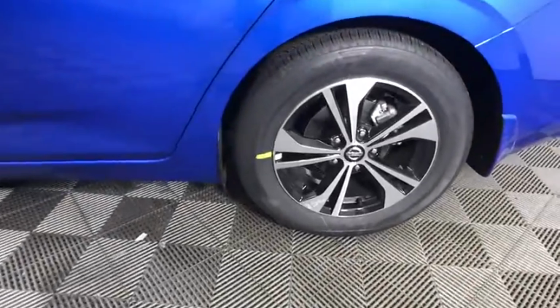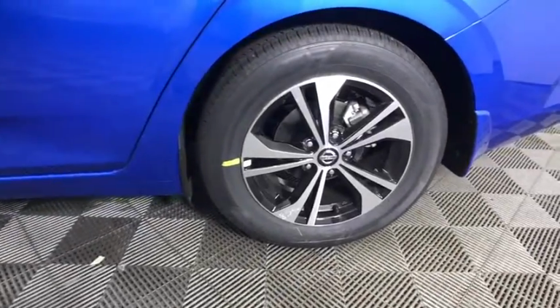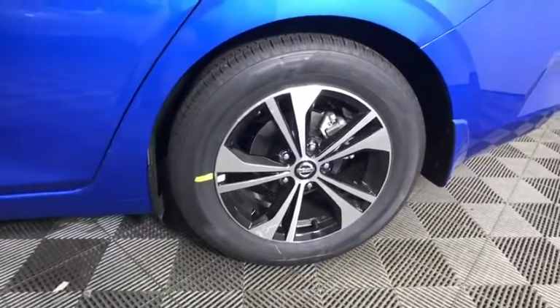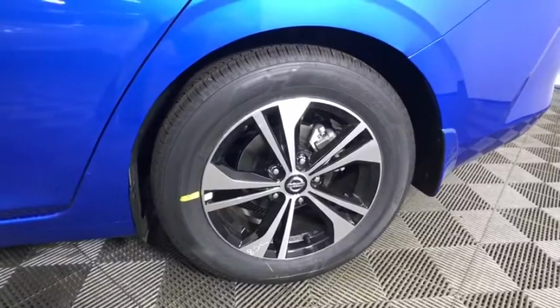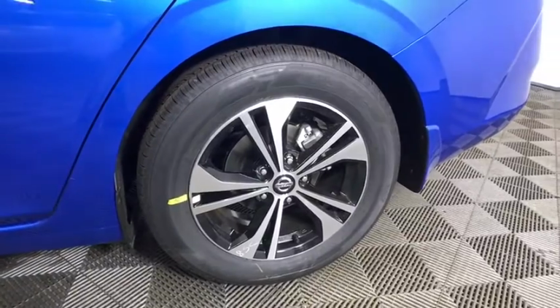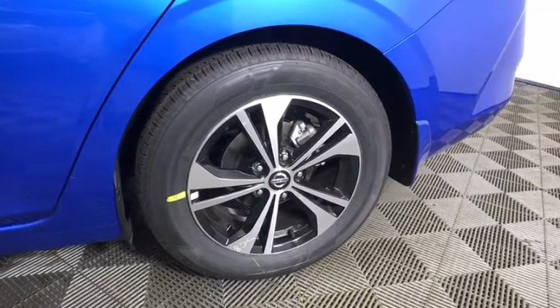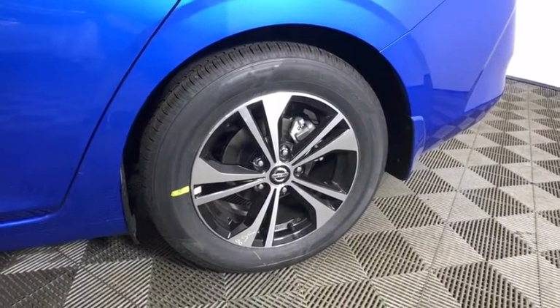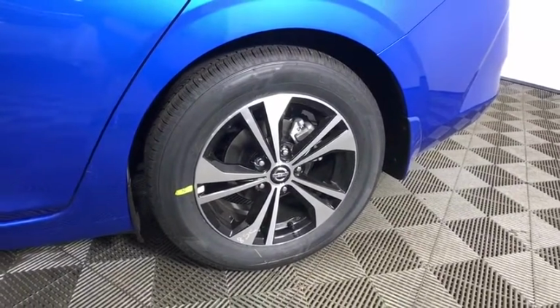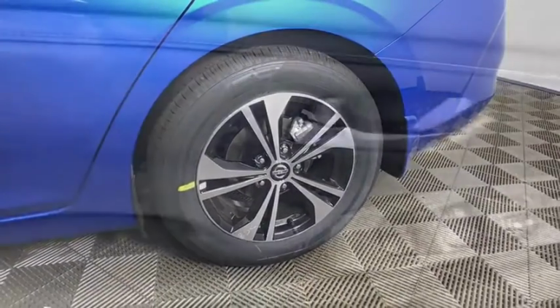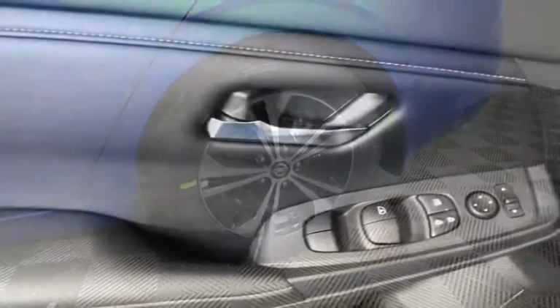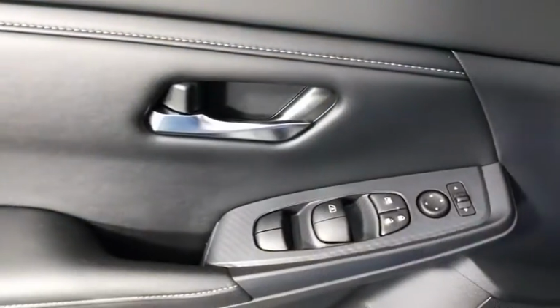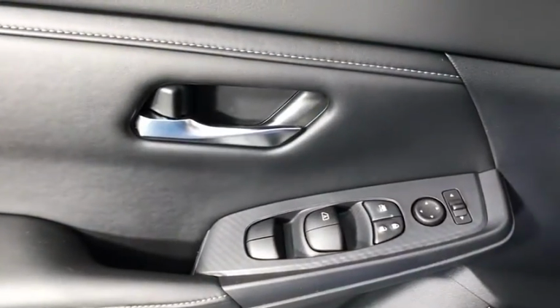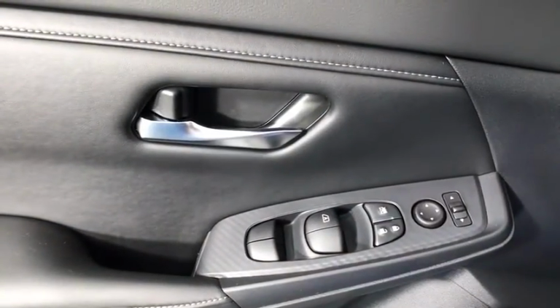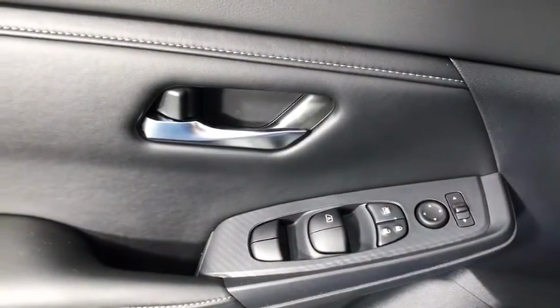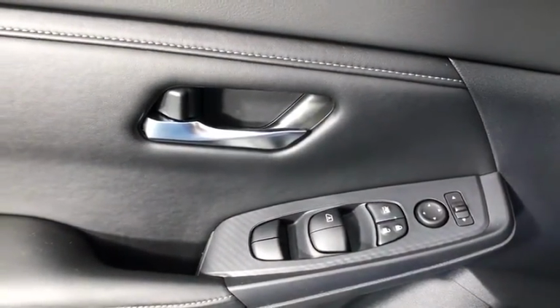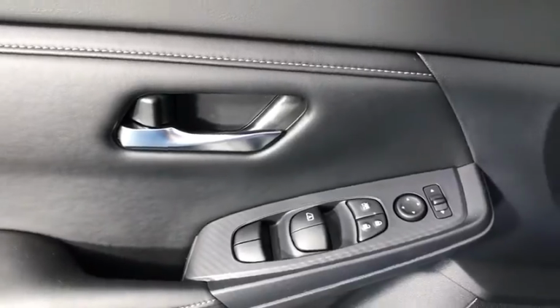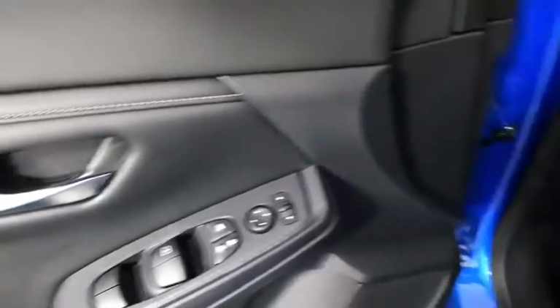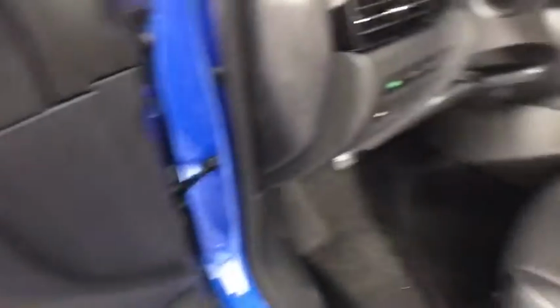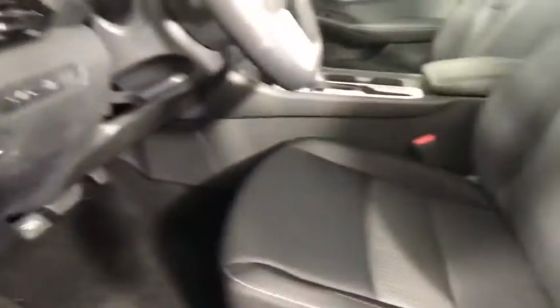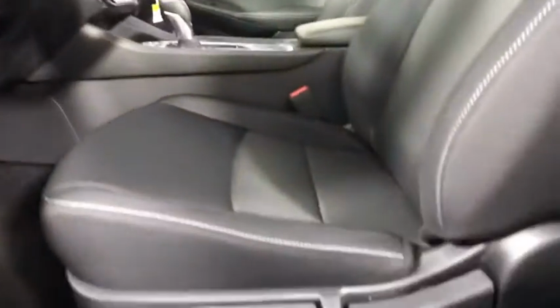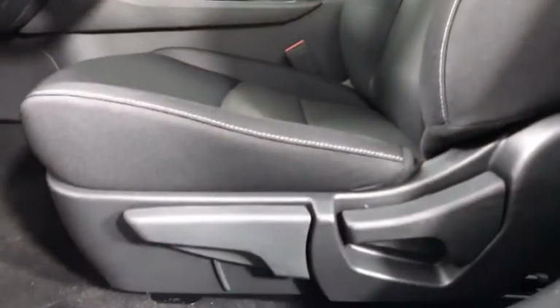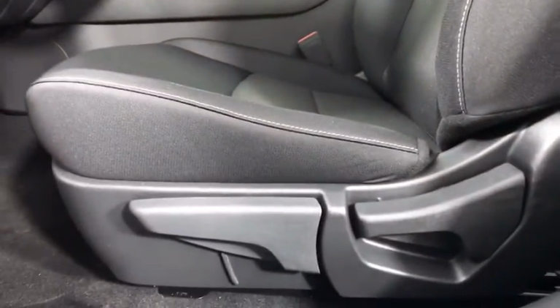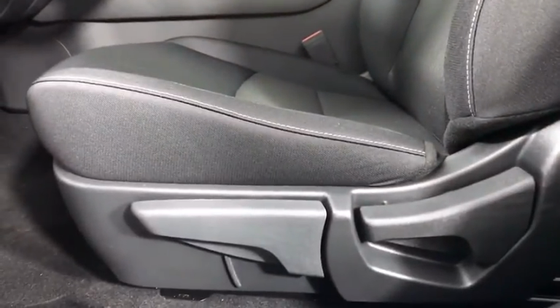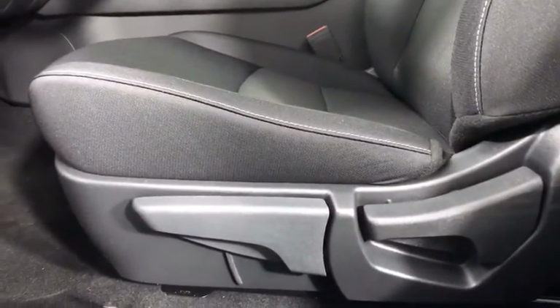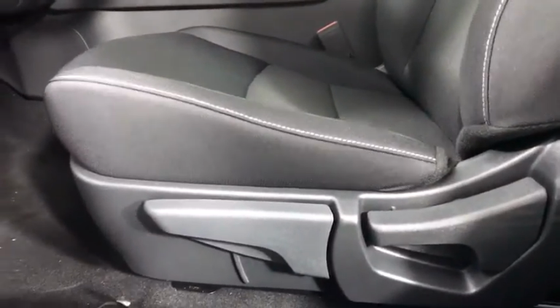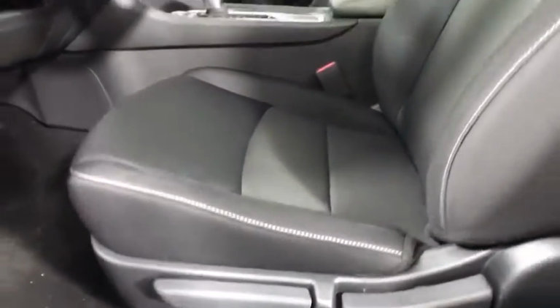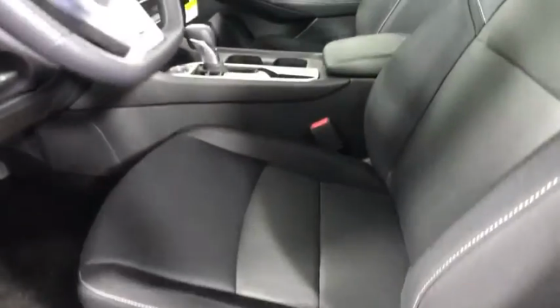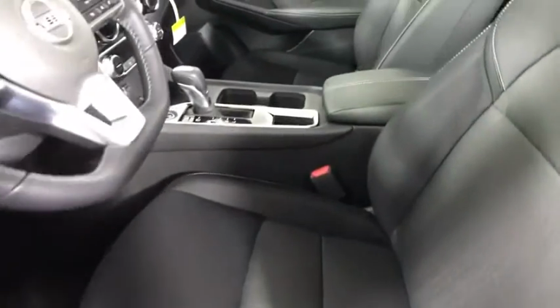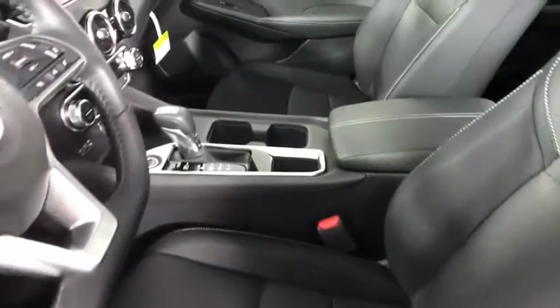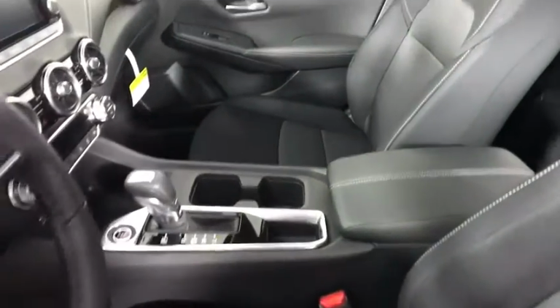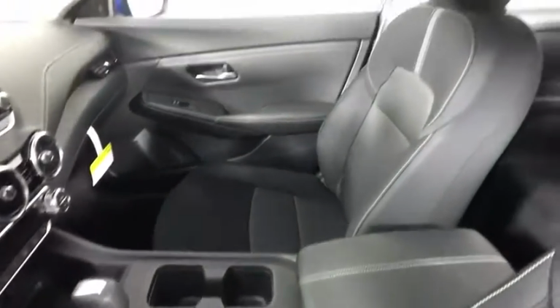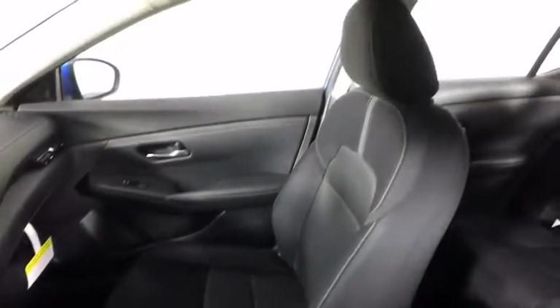Here are some of this vehicle's great options: backup camera, remote engine start, keyless entry, traction control, anti-lock braking system, stability control, steering wheel audio controls, lane departure warning, Bluetooth.